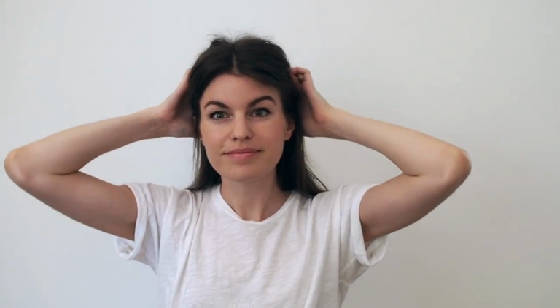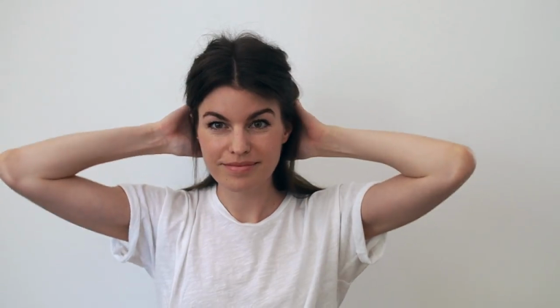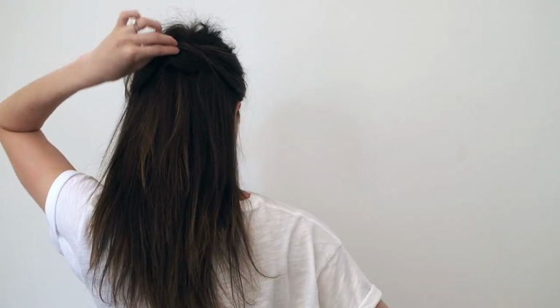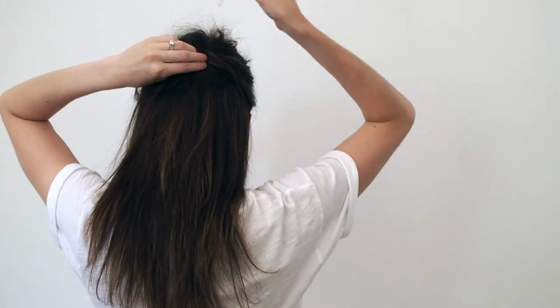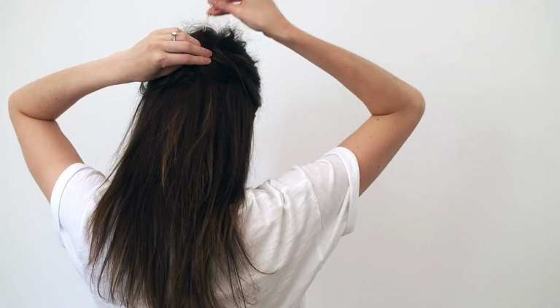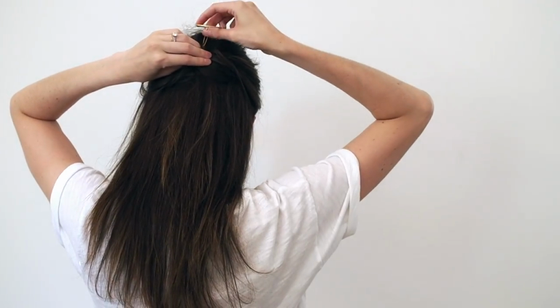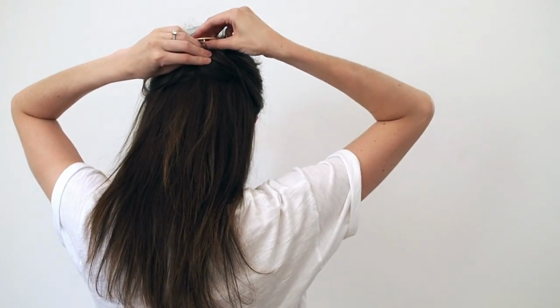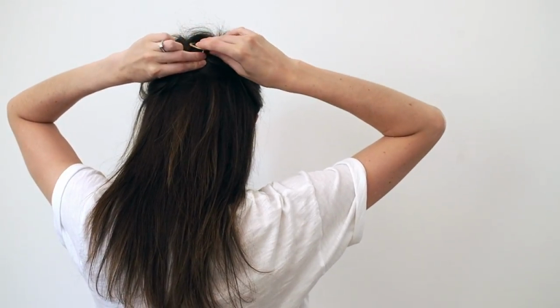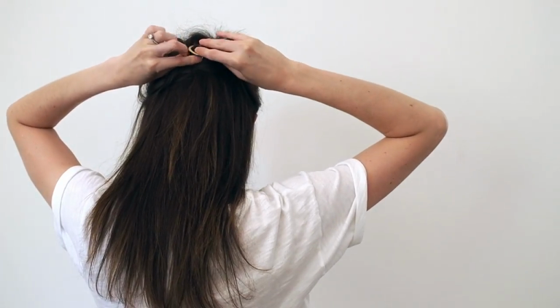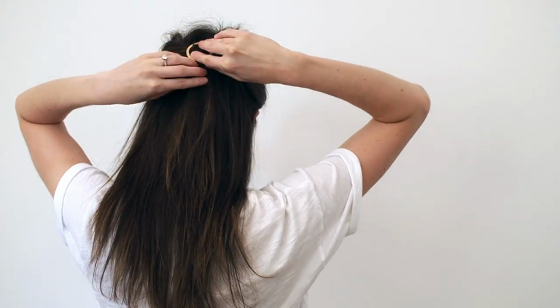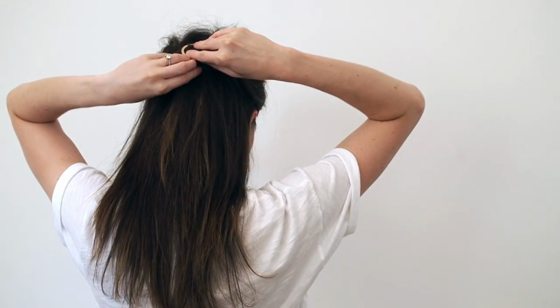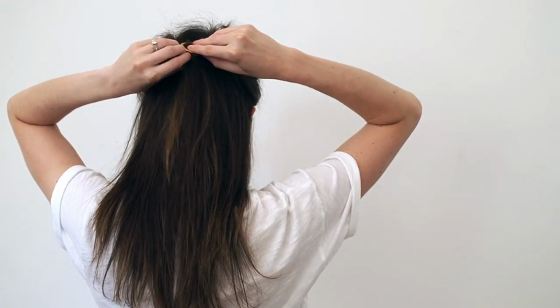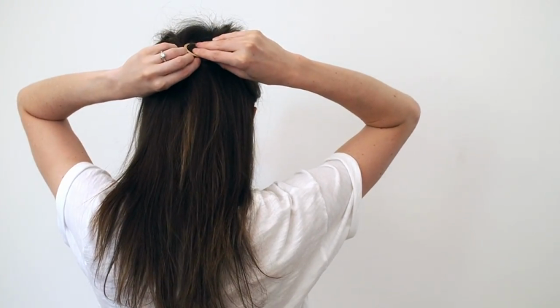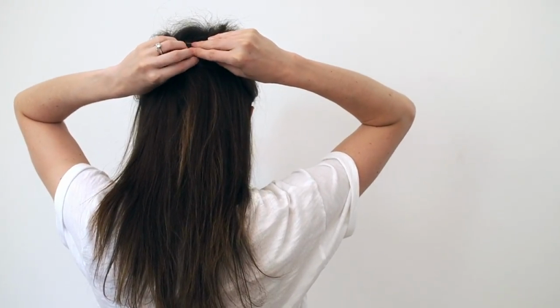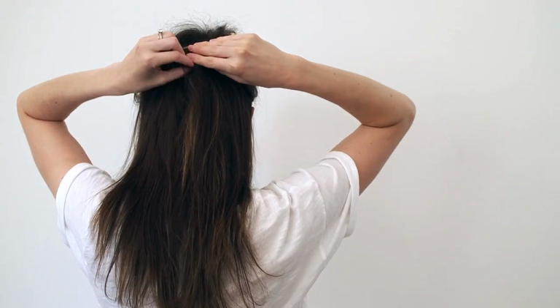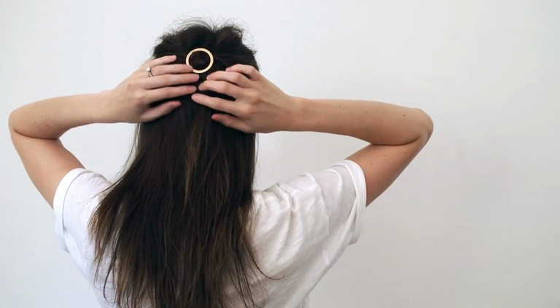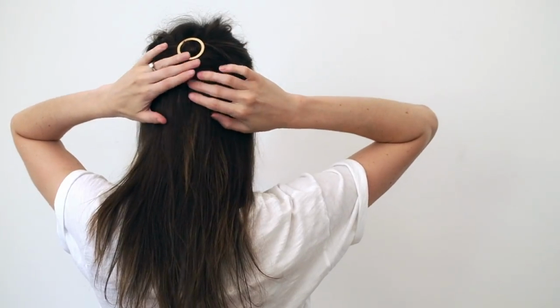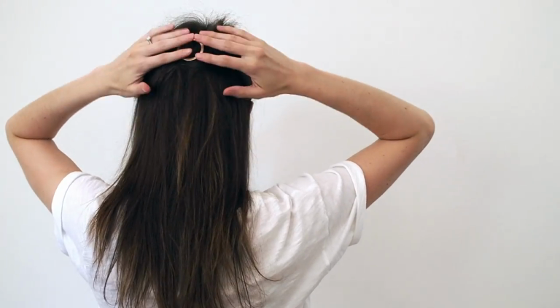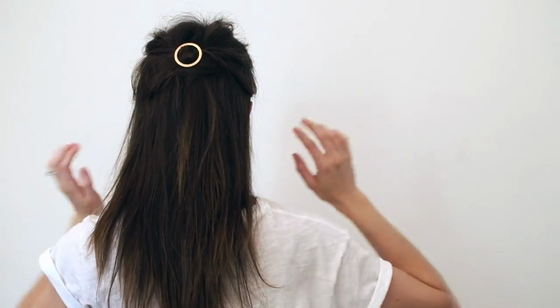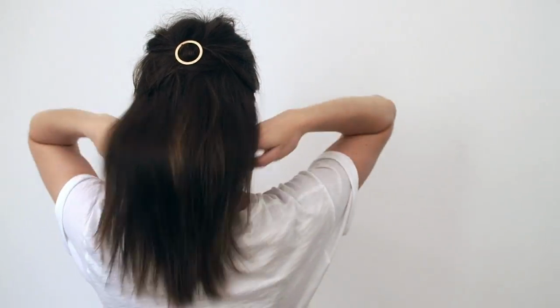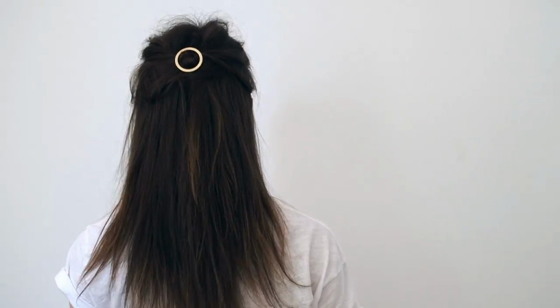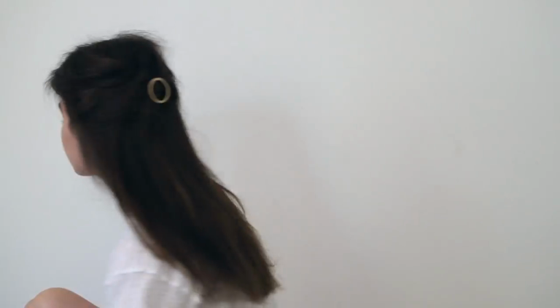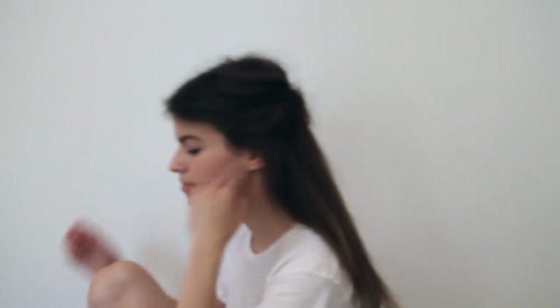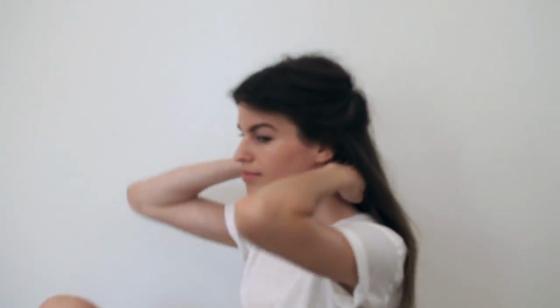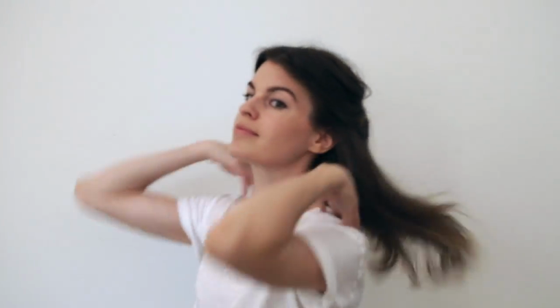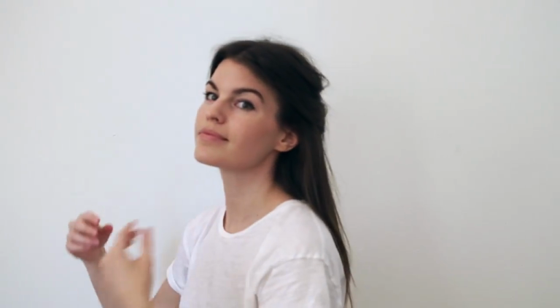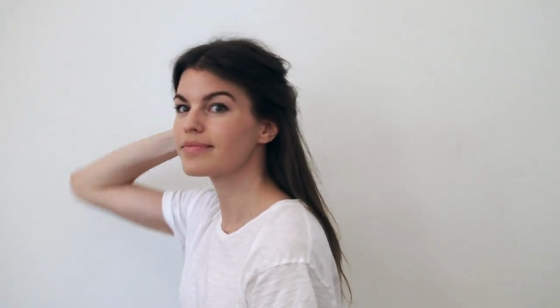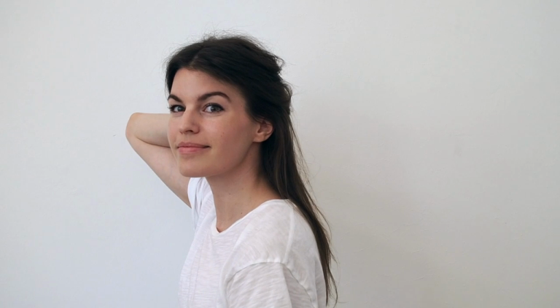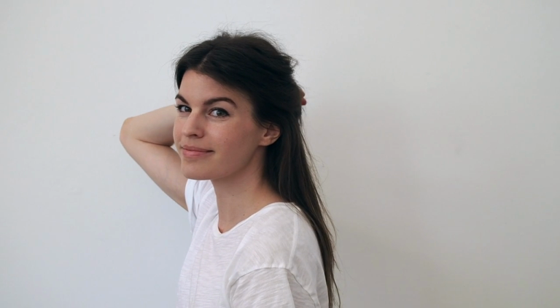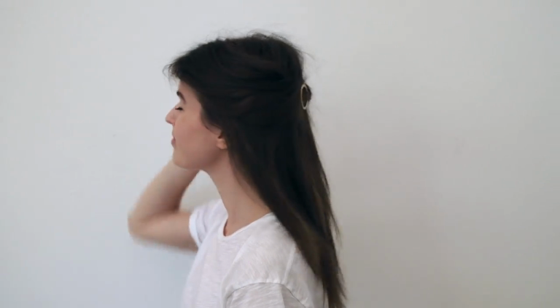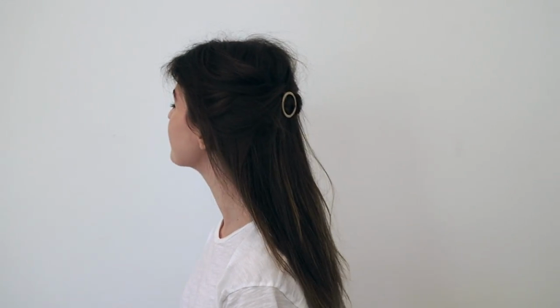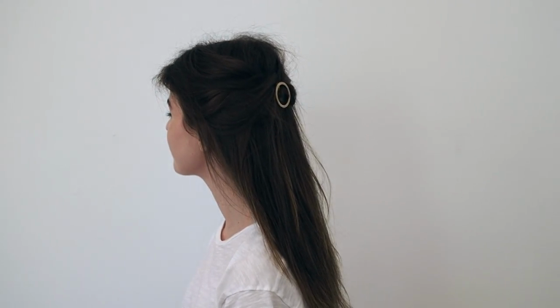Muss everything up just a little bit in the front and then finish with a circle clip. Make sure the clip is pointed down instead of to the side because it makes it easier to hide the underside of the clip. And you're done!